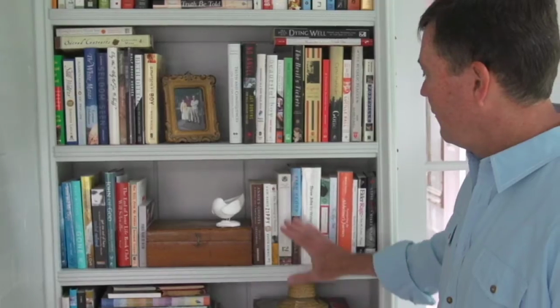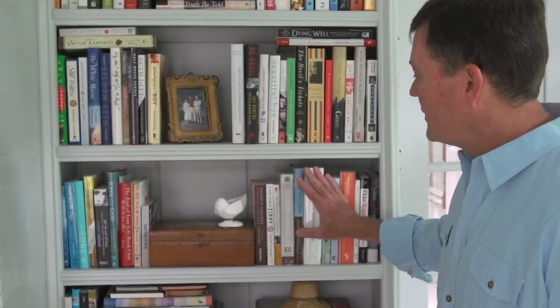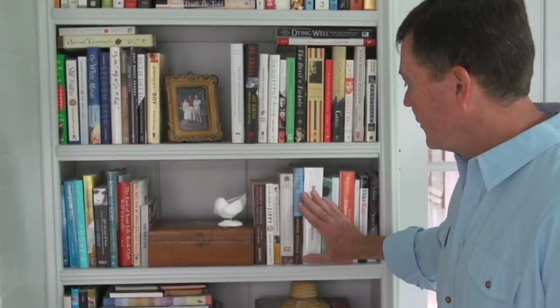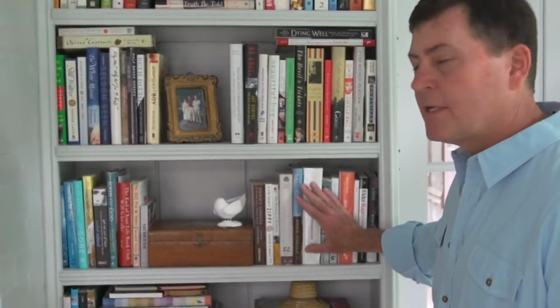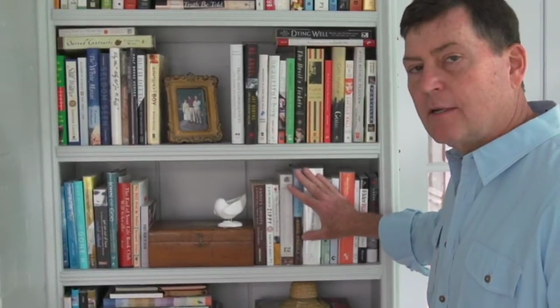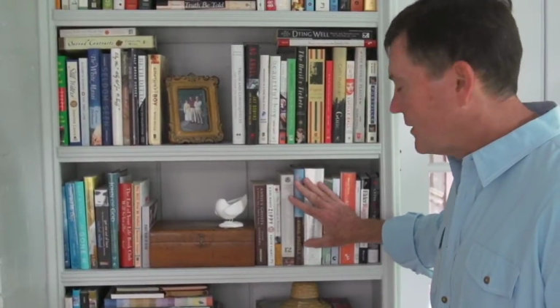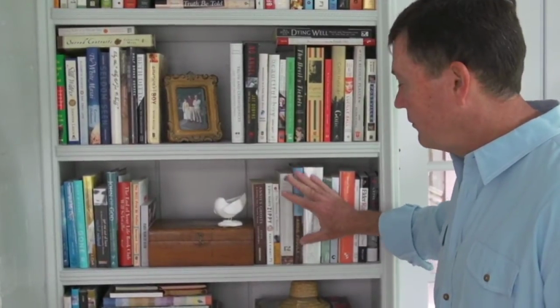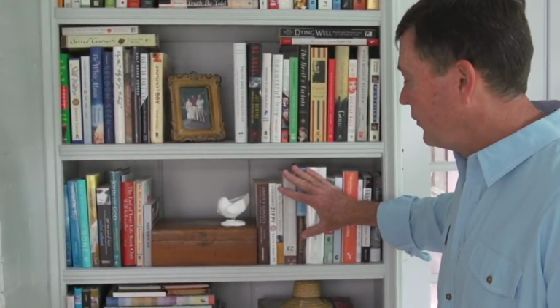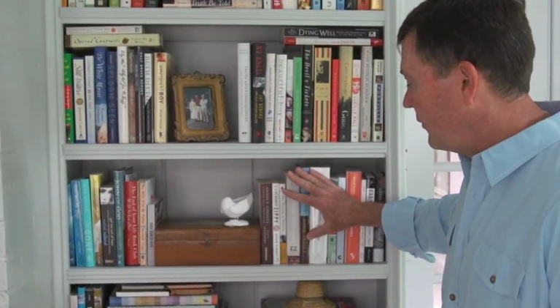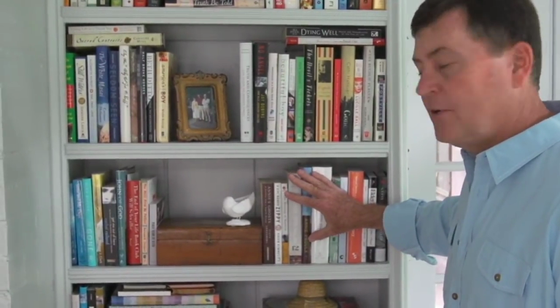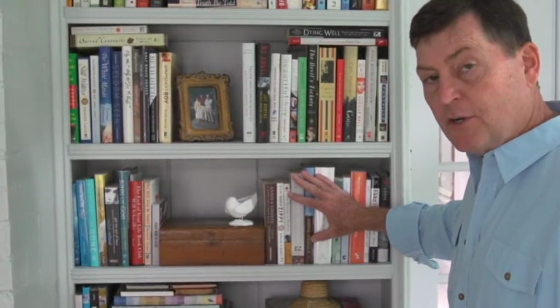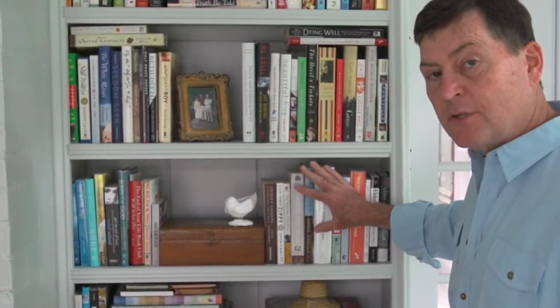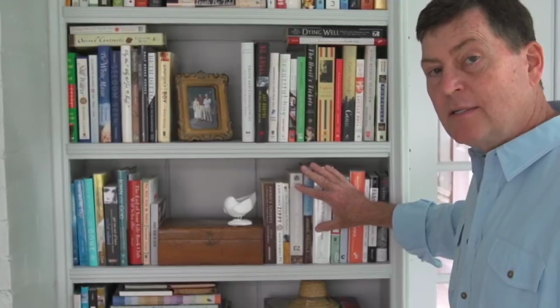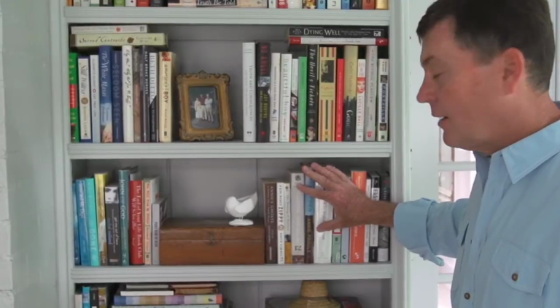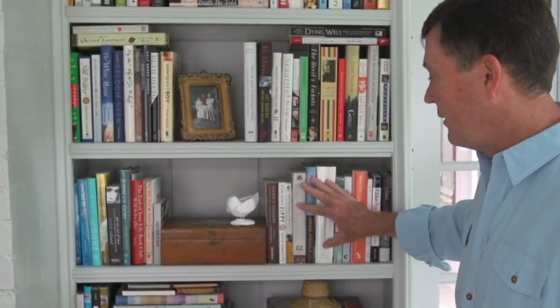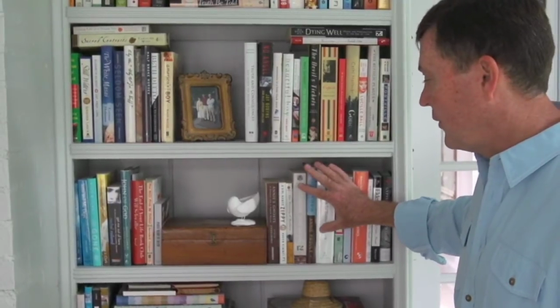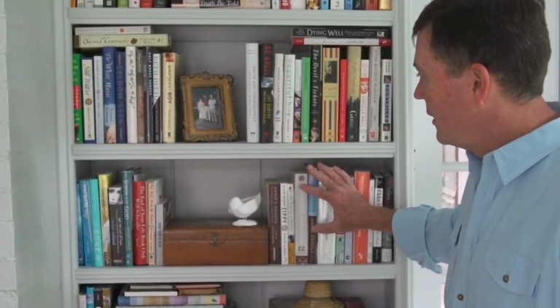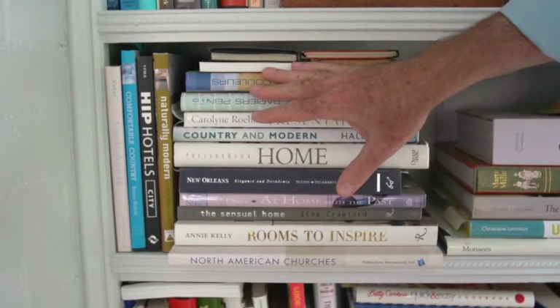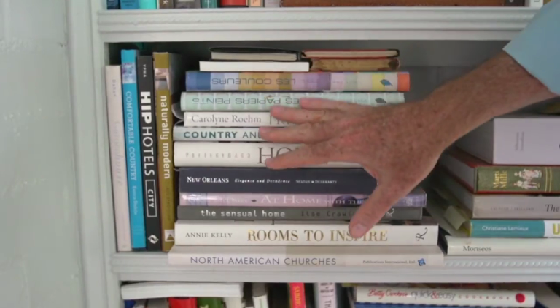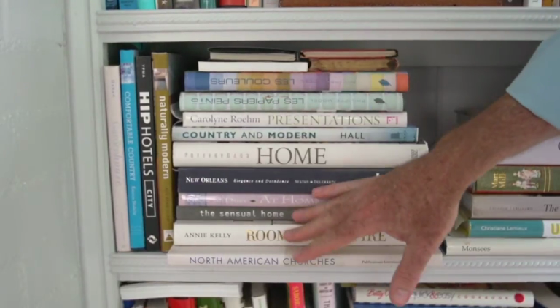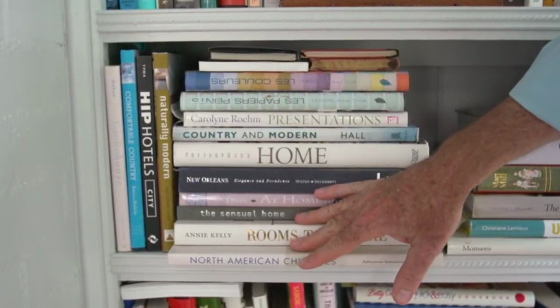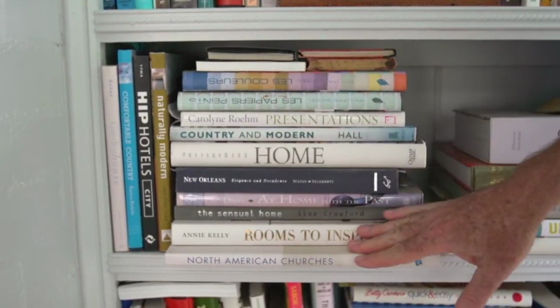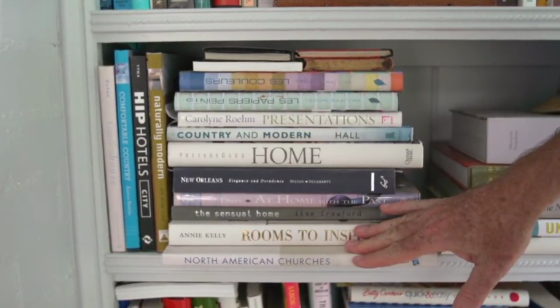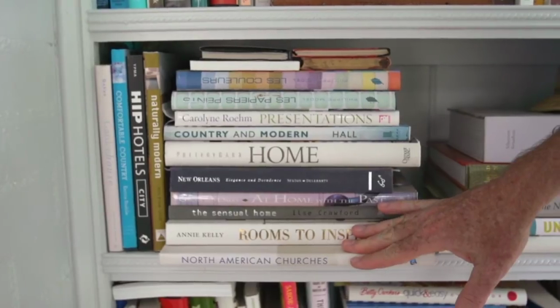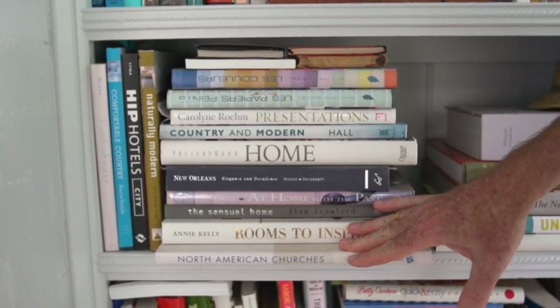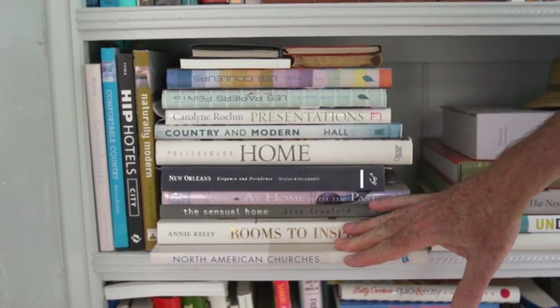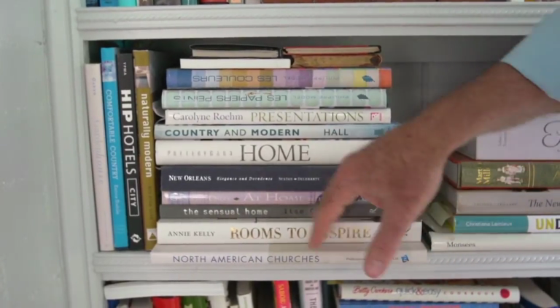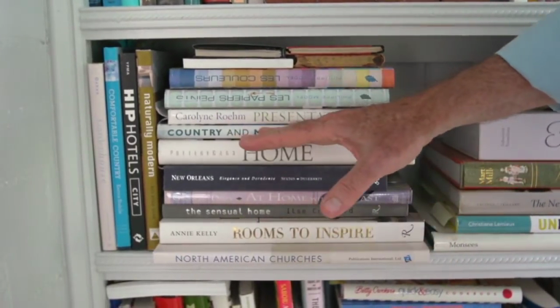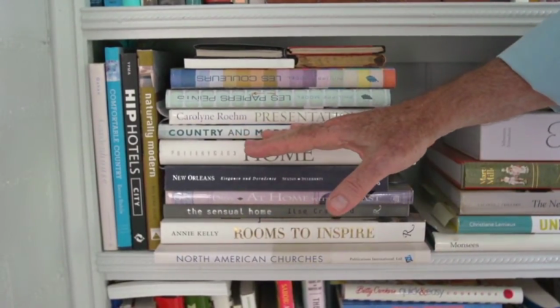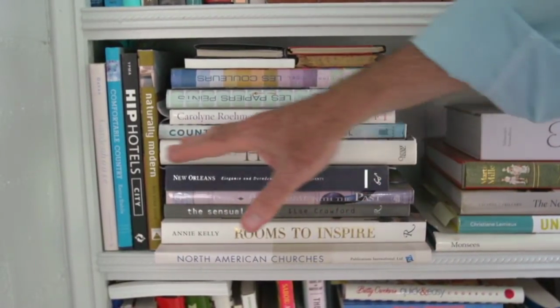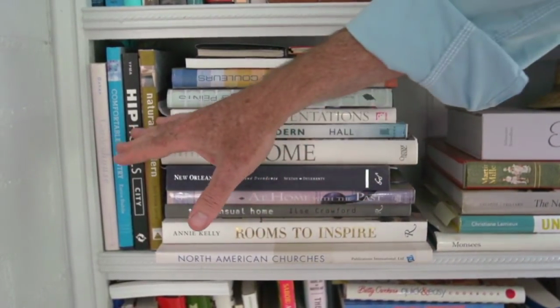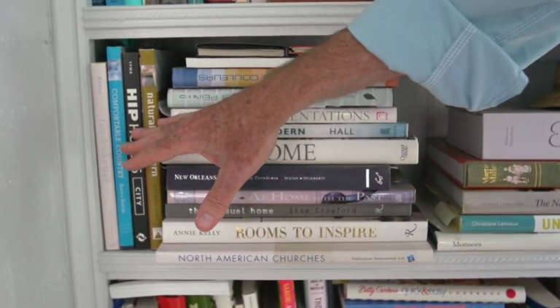One thing I would say: if you do have books, it's nice to put them on the shelf in a traditional way where the spines are vertical, but it's also nice to relieve that vertical look once in a while with a horizontal display of the books — a stack of the books, if you will.